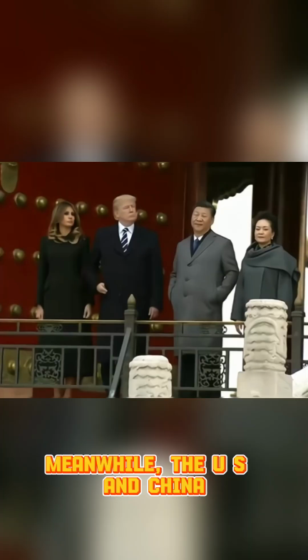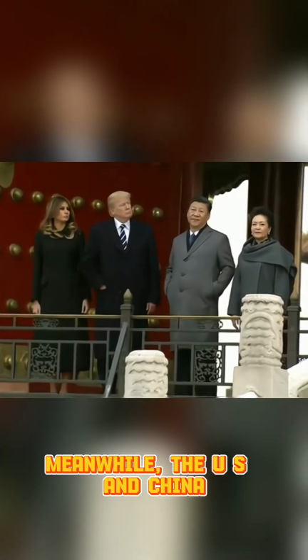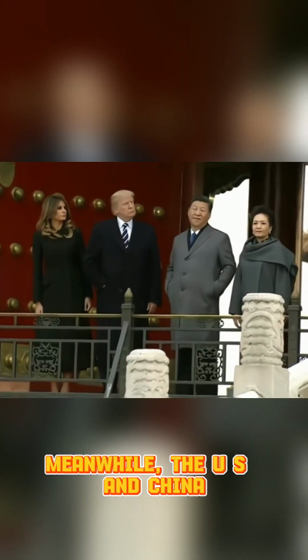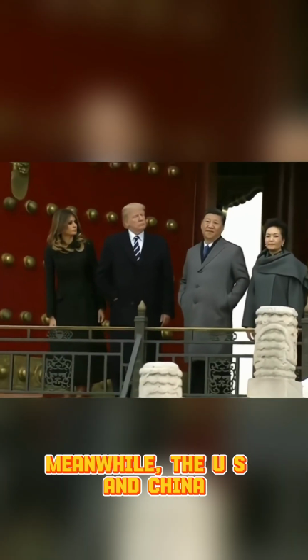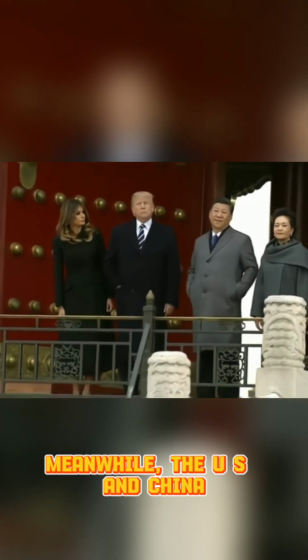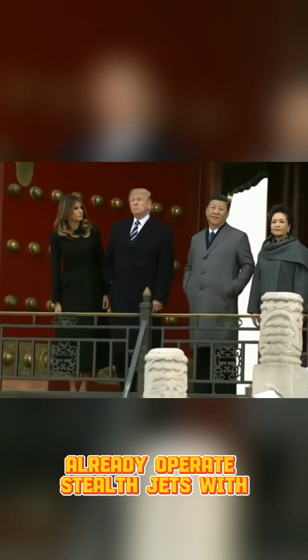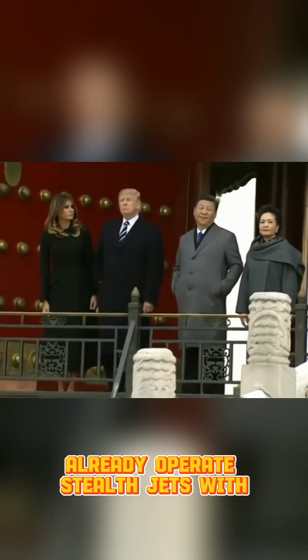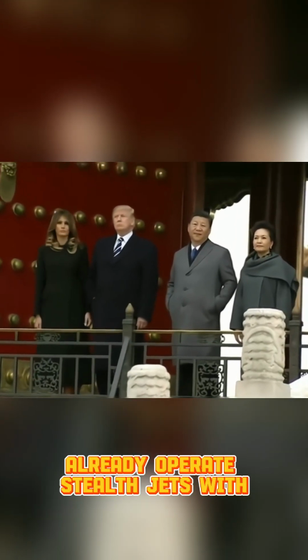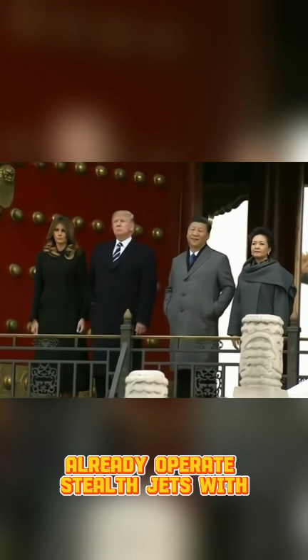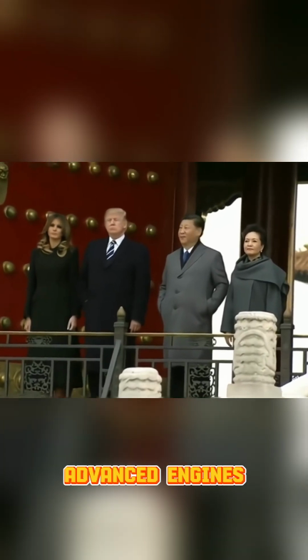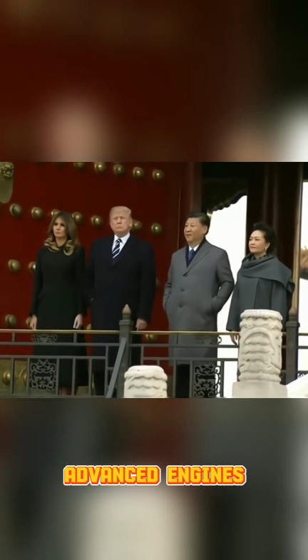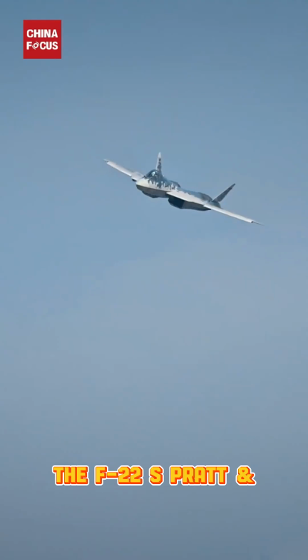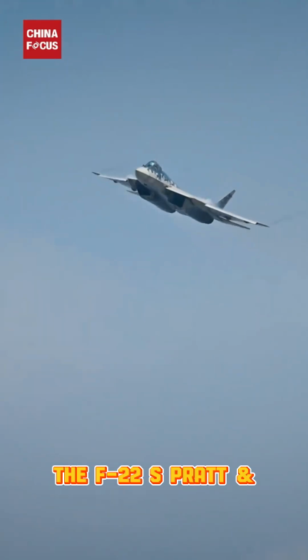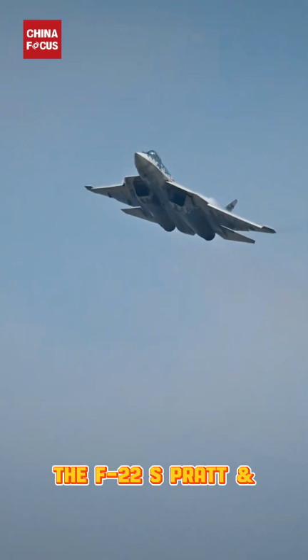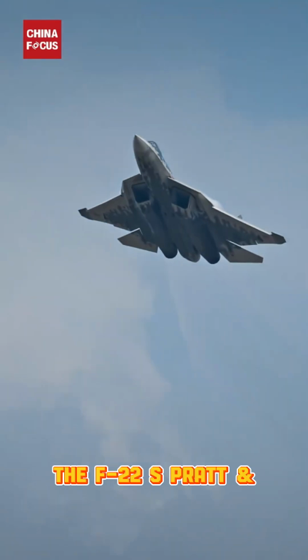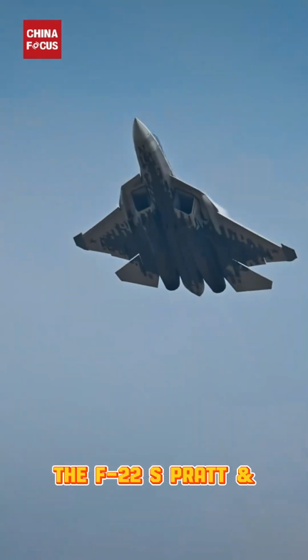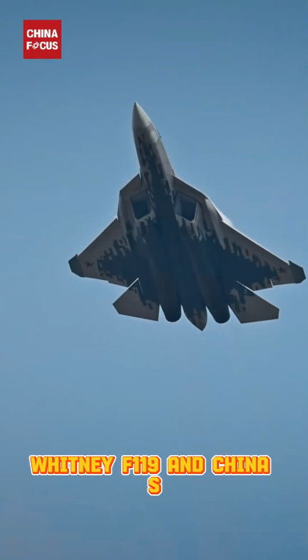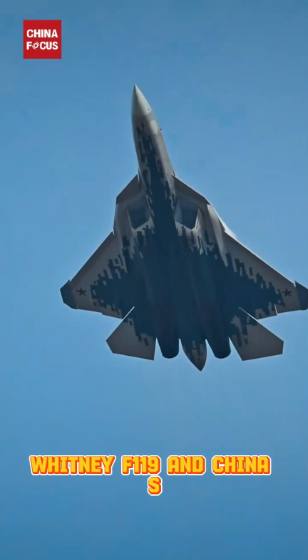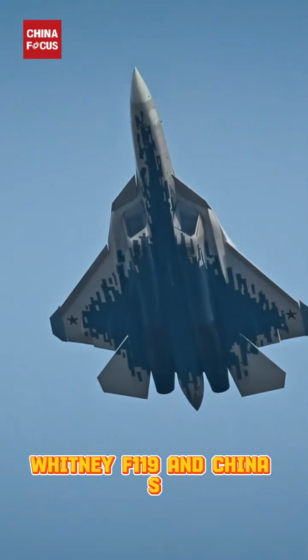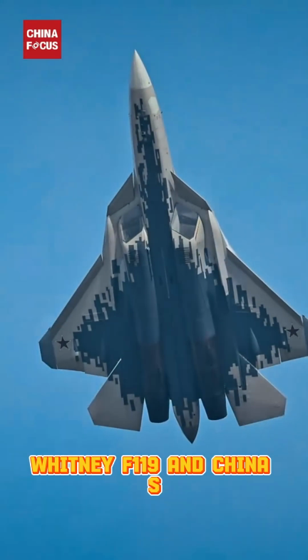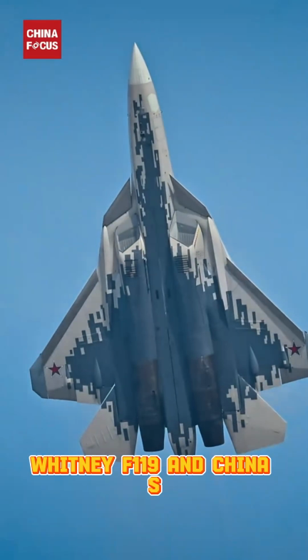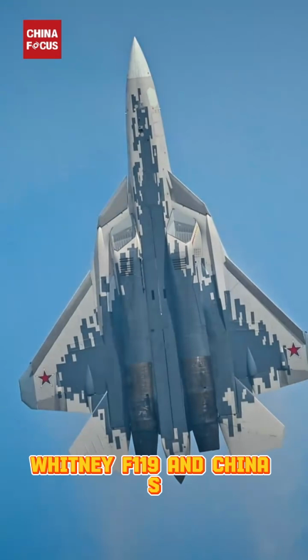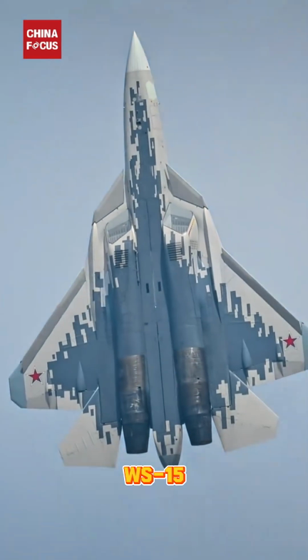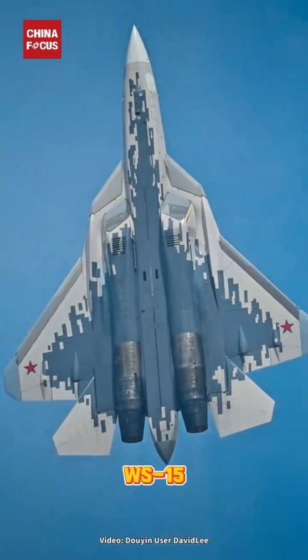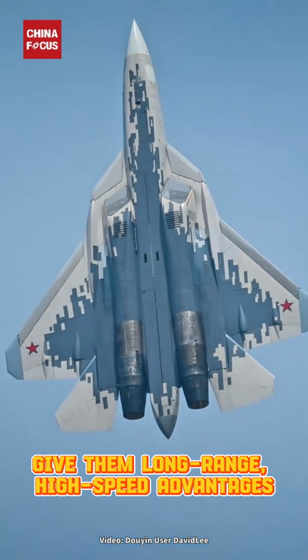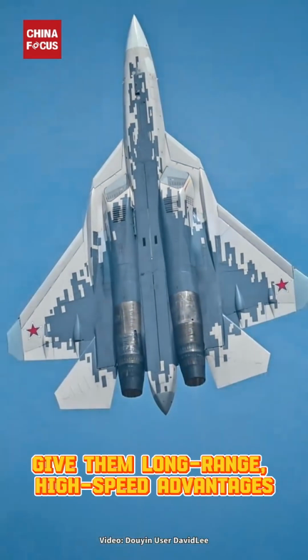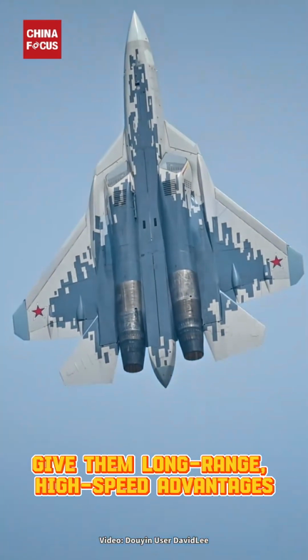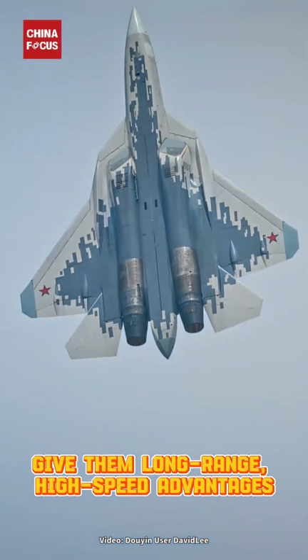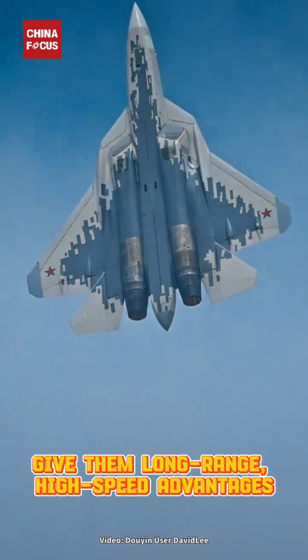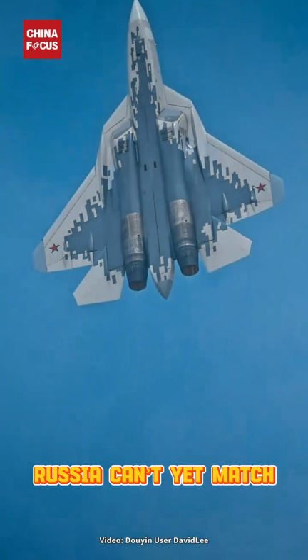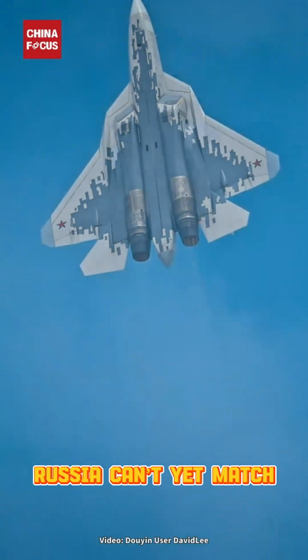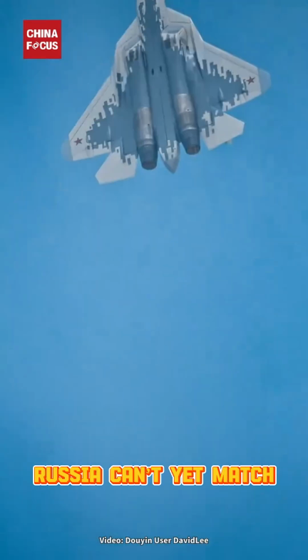Meanwhile, the U.S. and China already operate stealth jets with advanced engines. The F-22's Pratt & Whitney F-119 and China's WS-15 give them long-range, high-speed advantages Russia can't yet match.